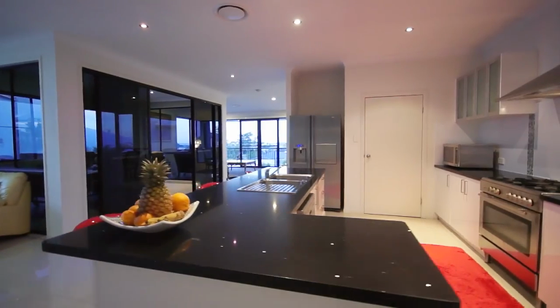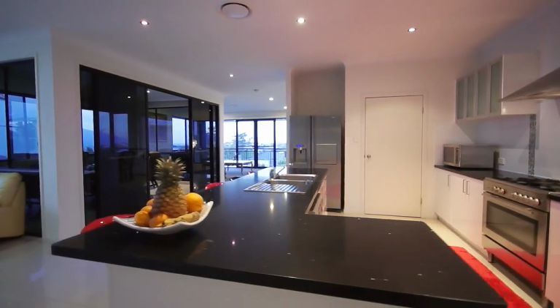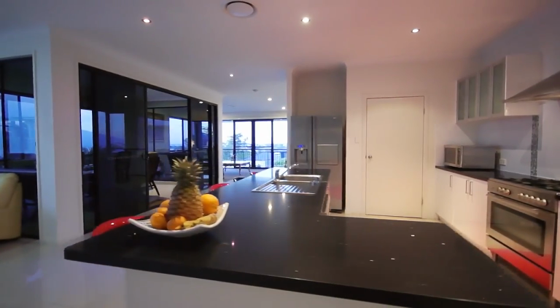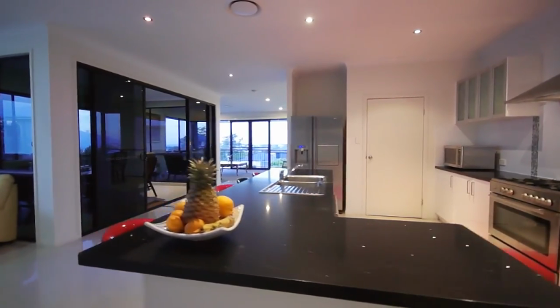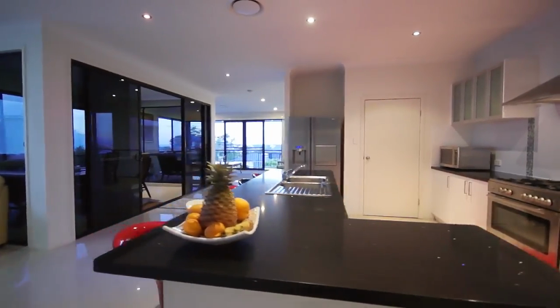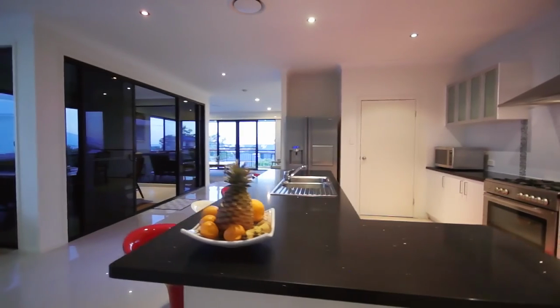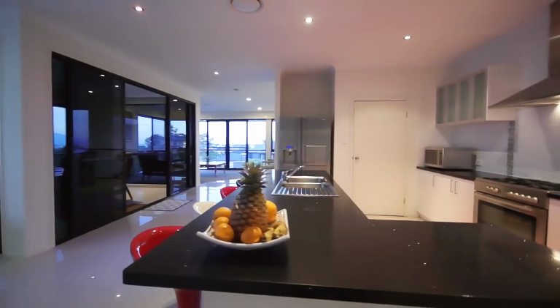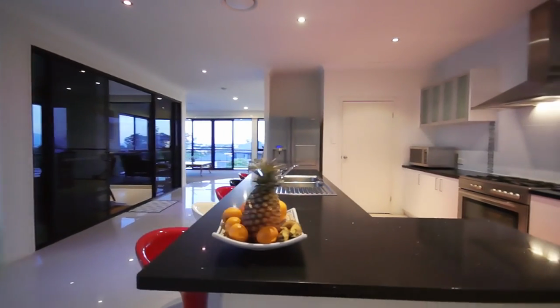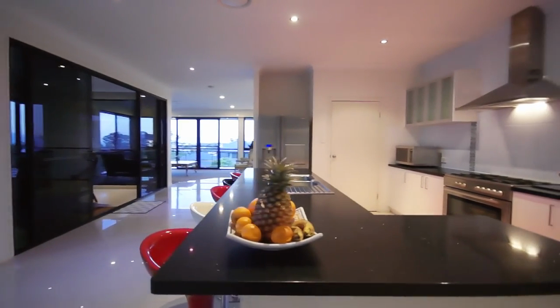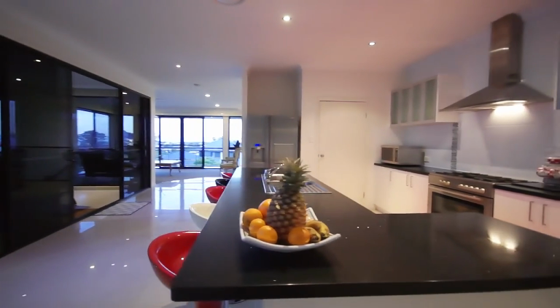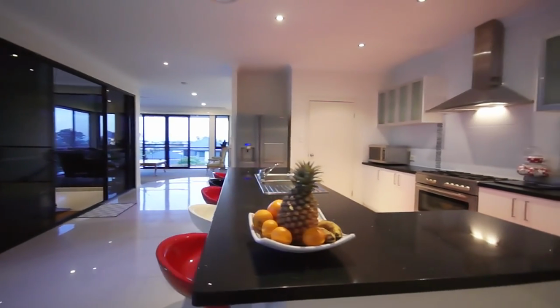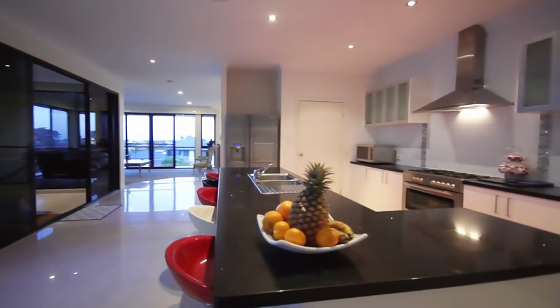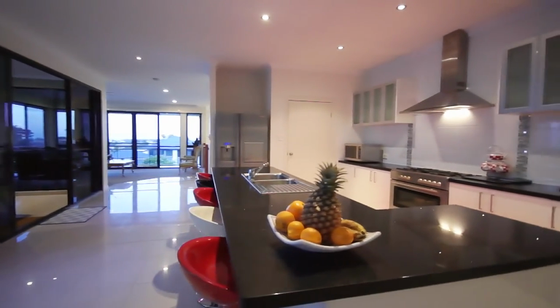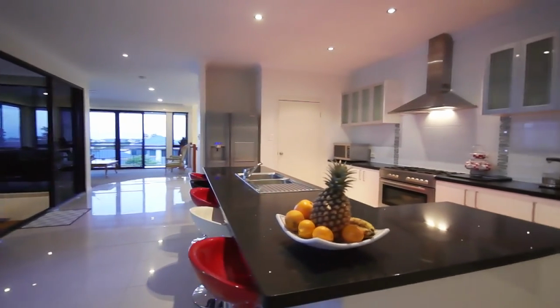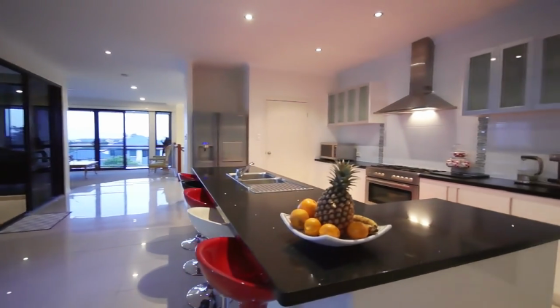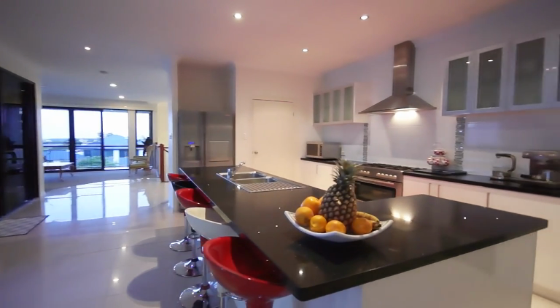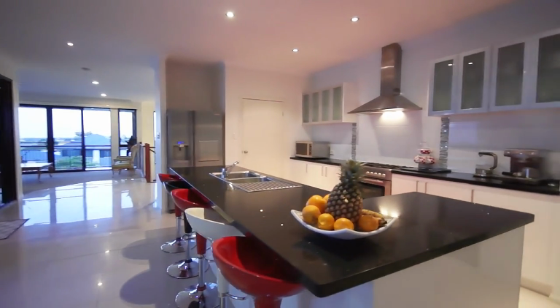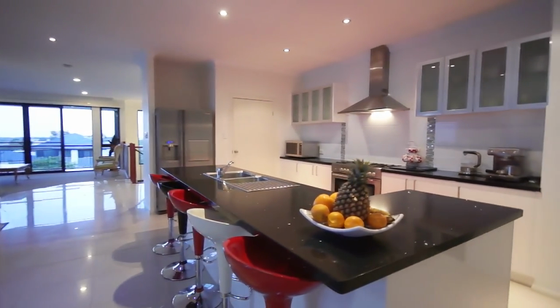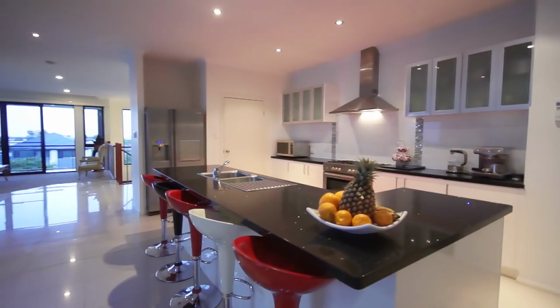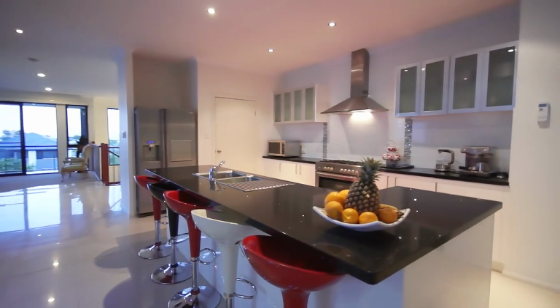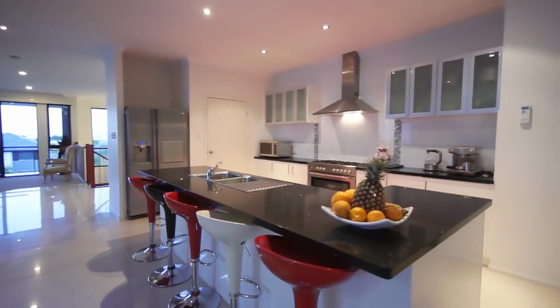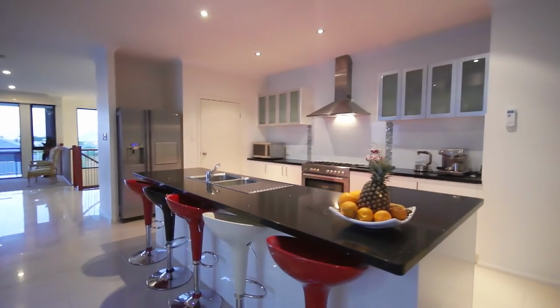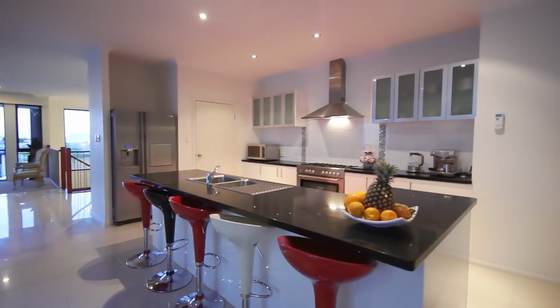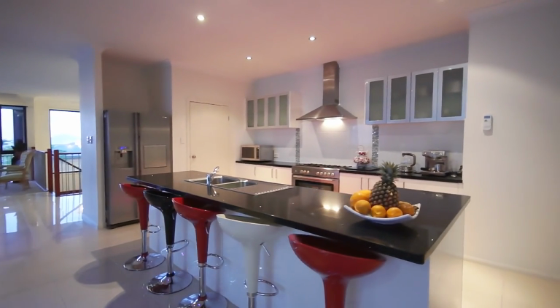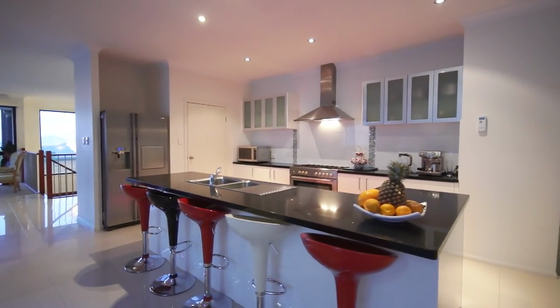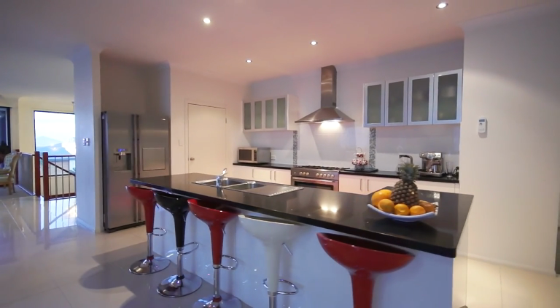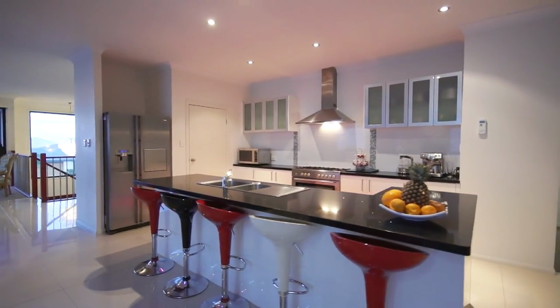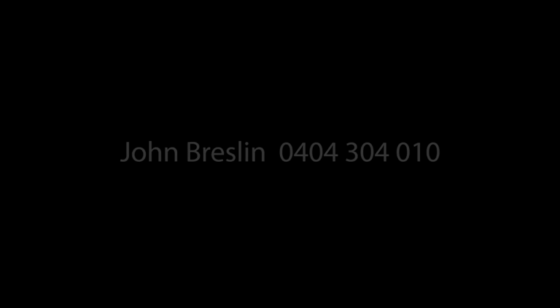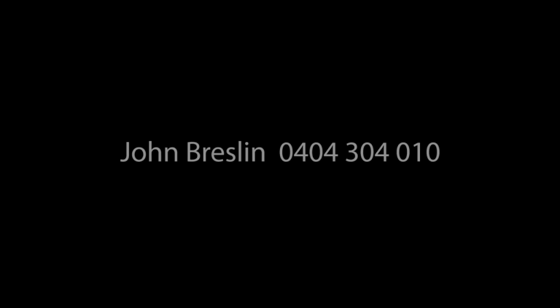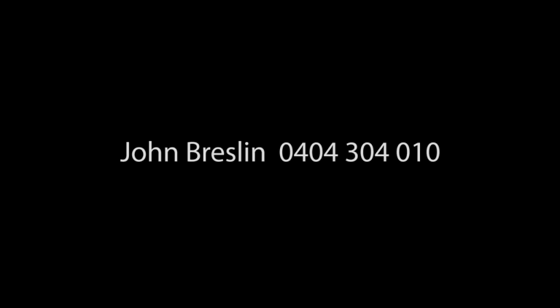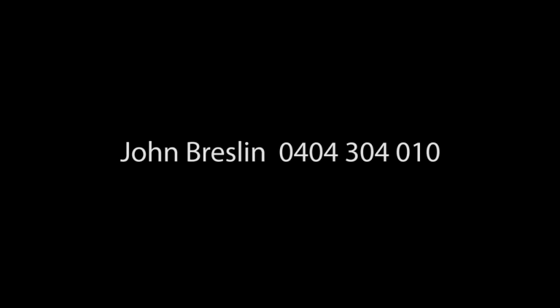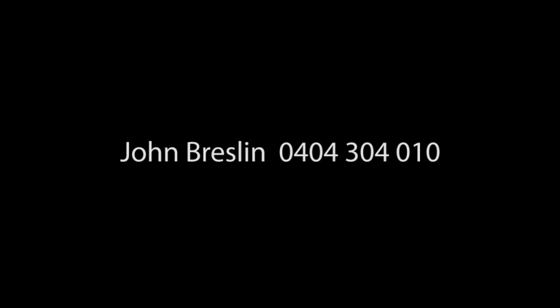This is a great opportunity to secure an elegant, custom-built home with stunning views in an excellent location. Please call for more information, or to arrange a viewing. I look forward to speaking with you soon.